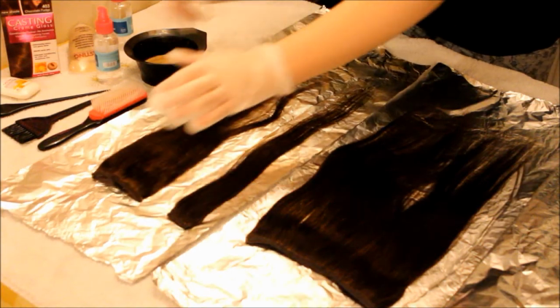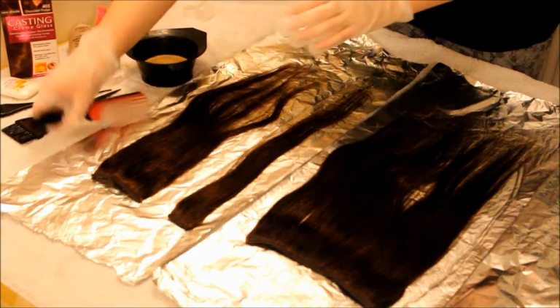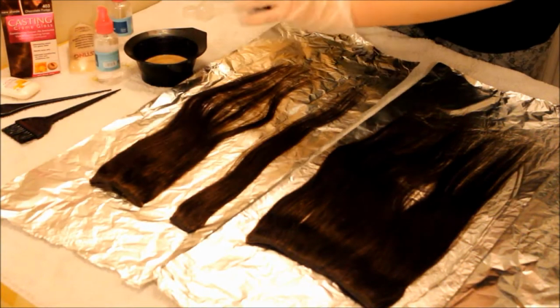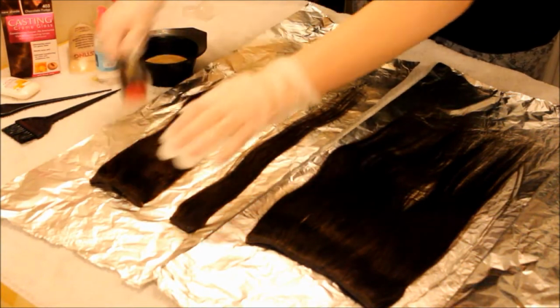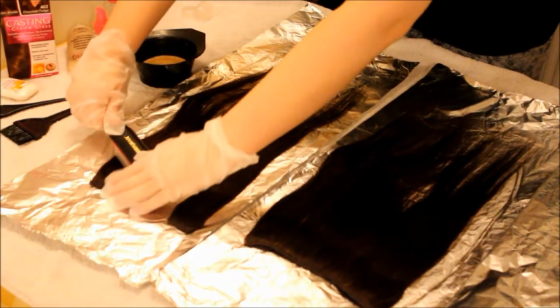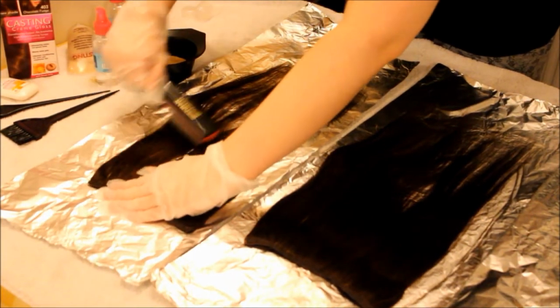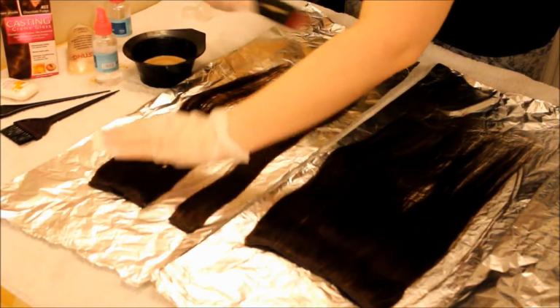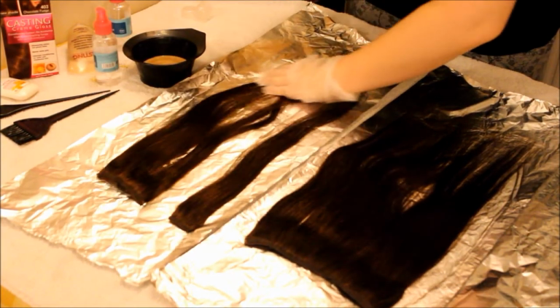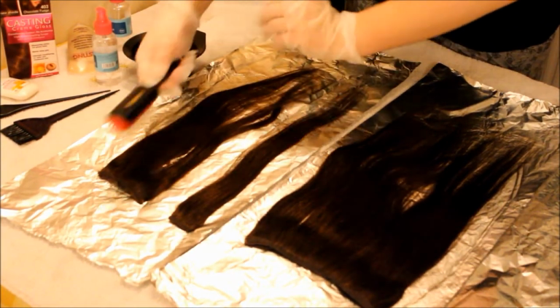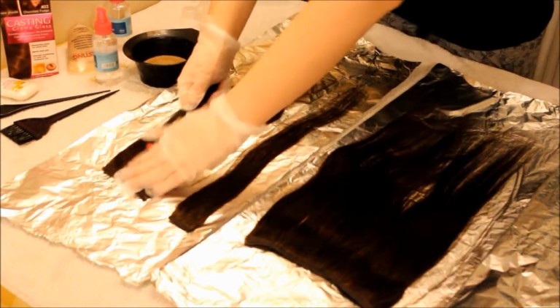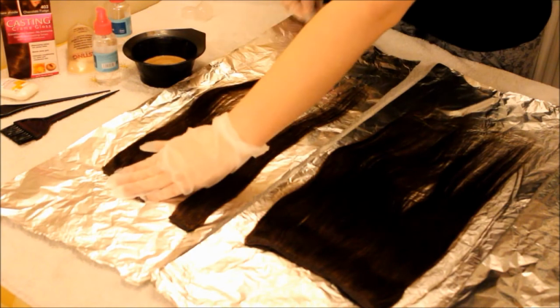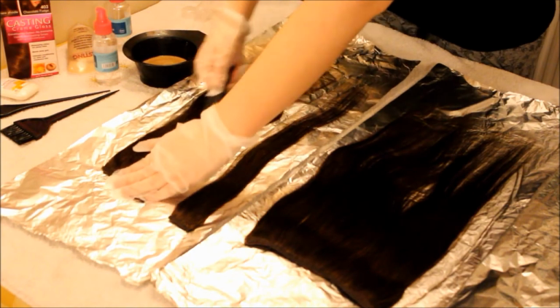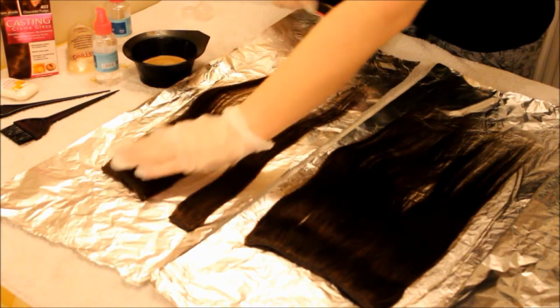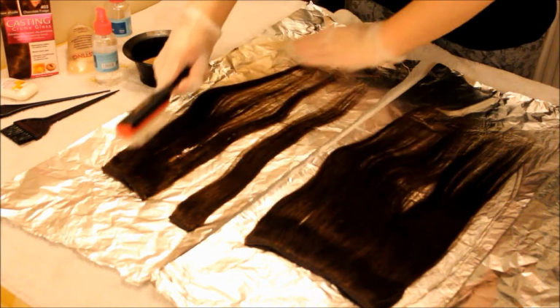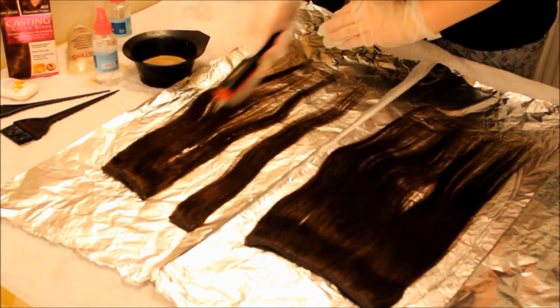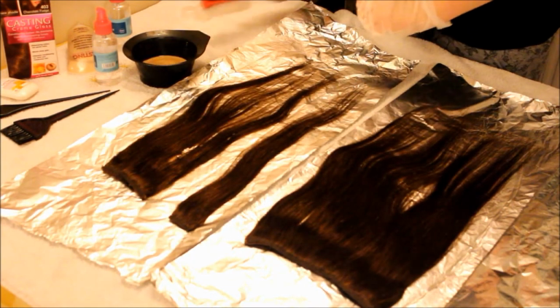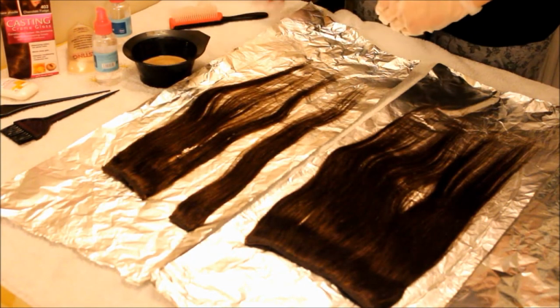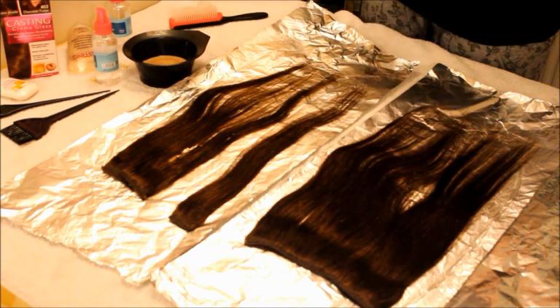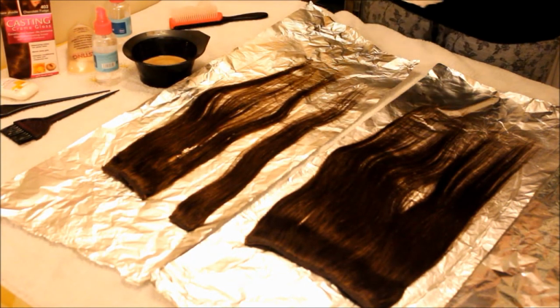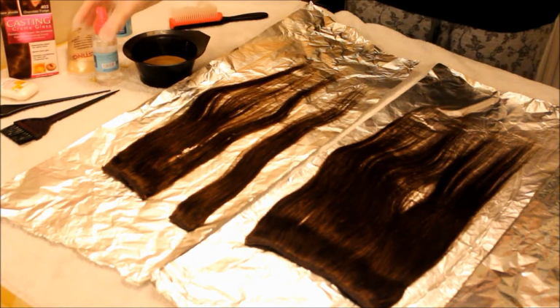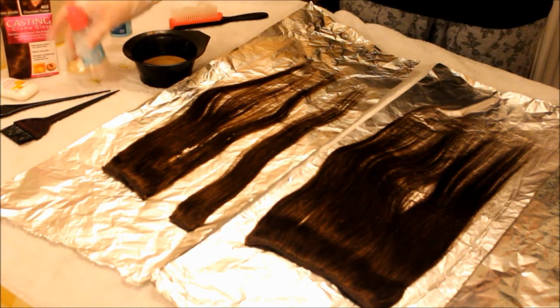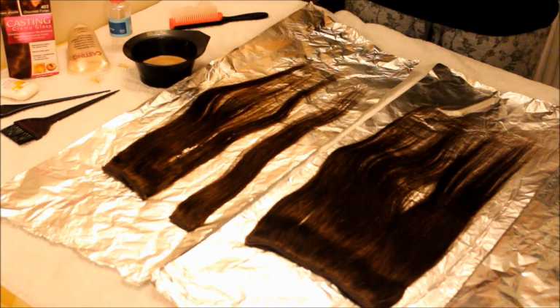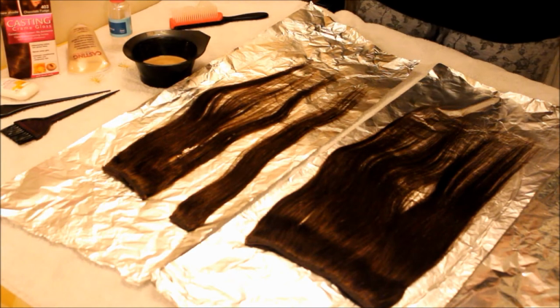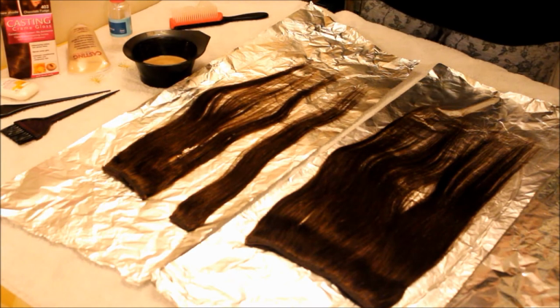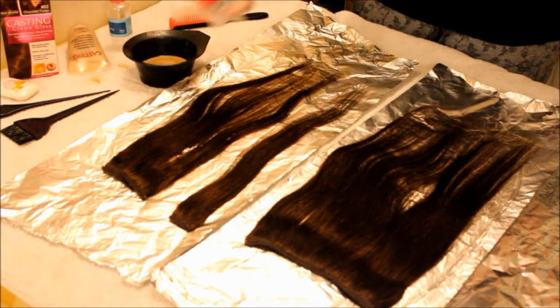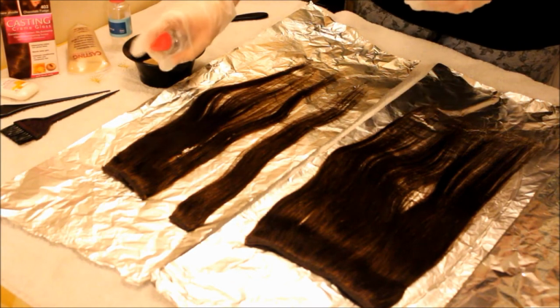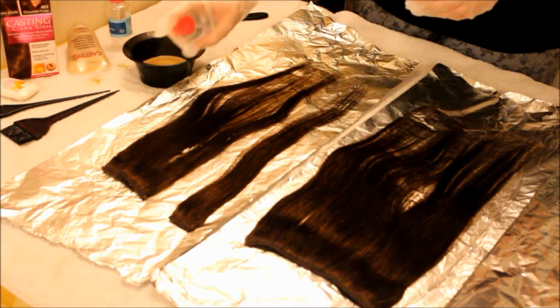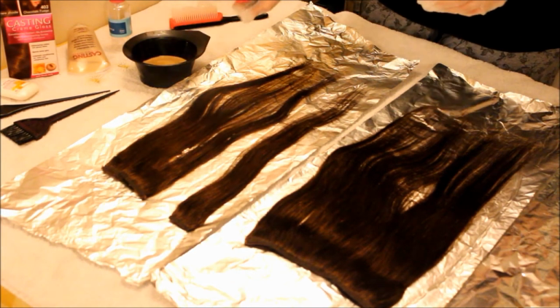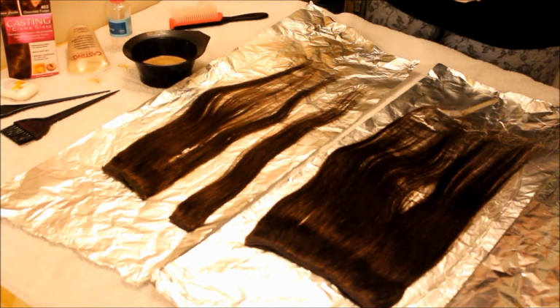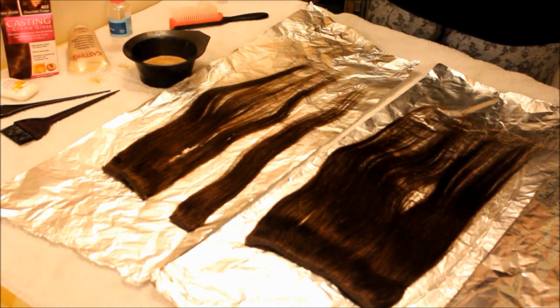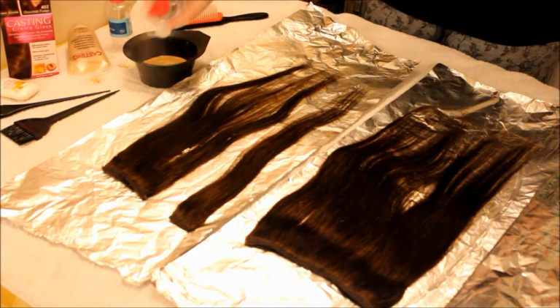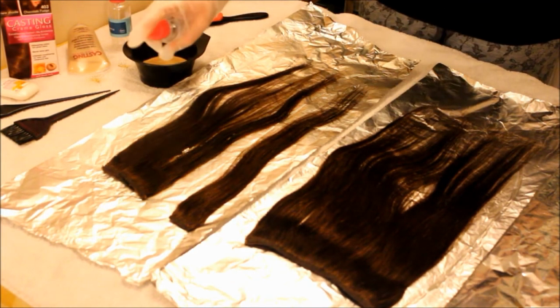Hi guys, today I'm going to be showing you how to dye your hair extensions at home. First of all I just brushed them and placed them on some foil and a towel on my table because I wanted to protect everything and not get dye everywhere.